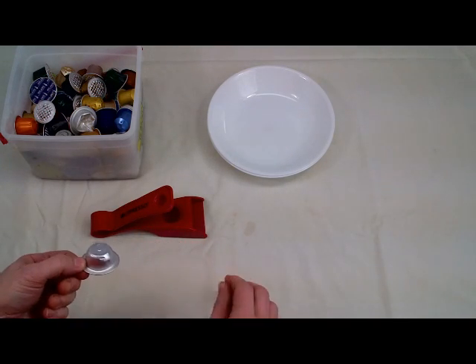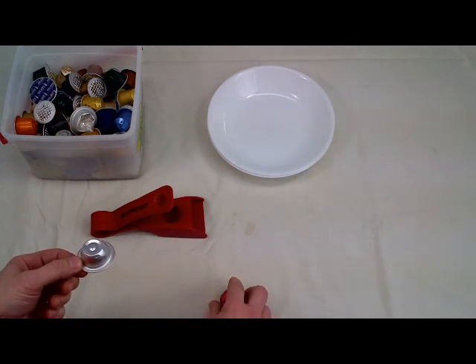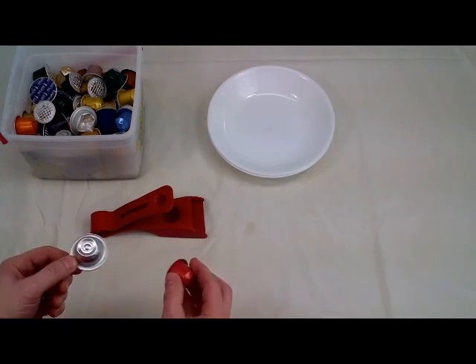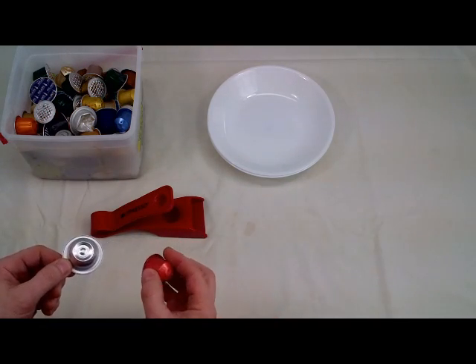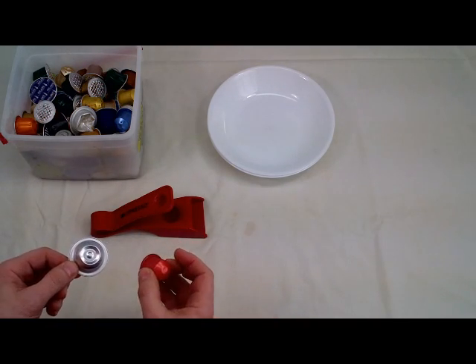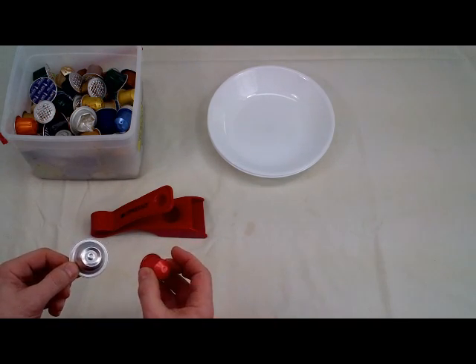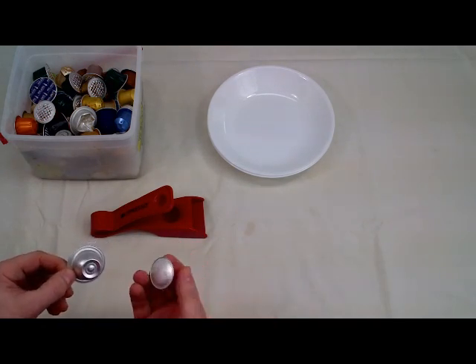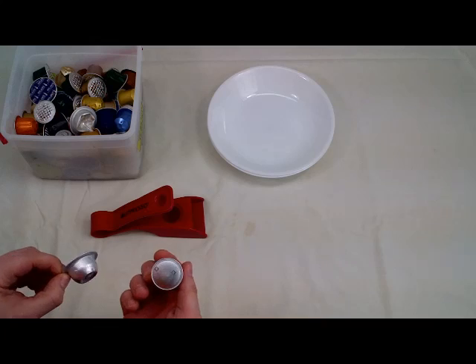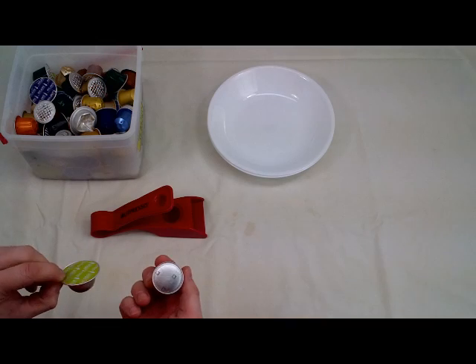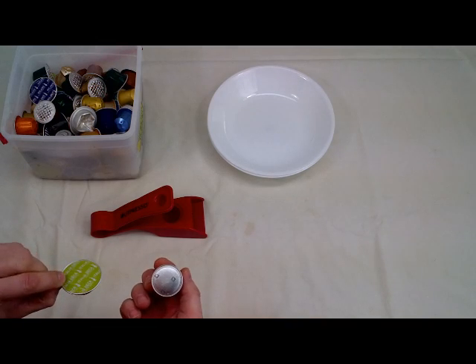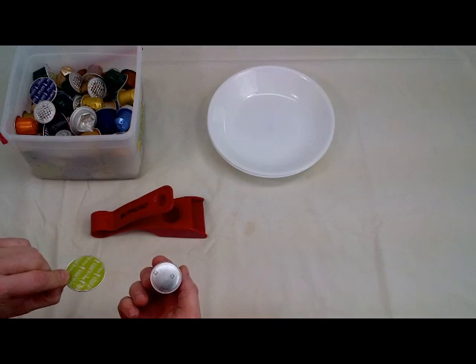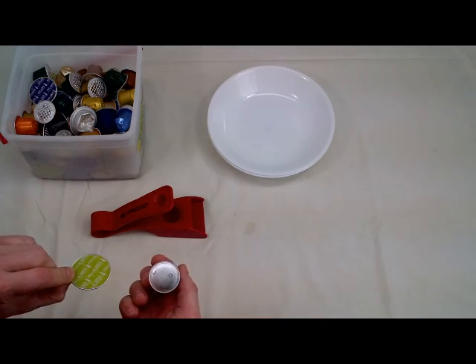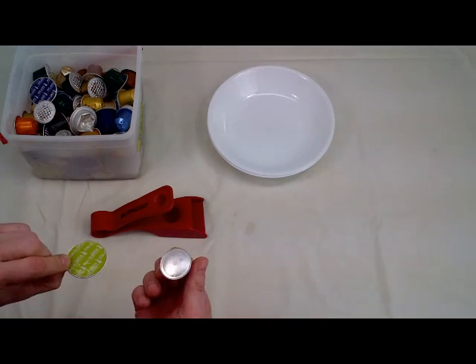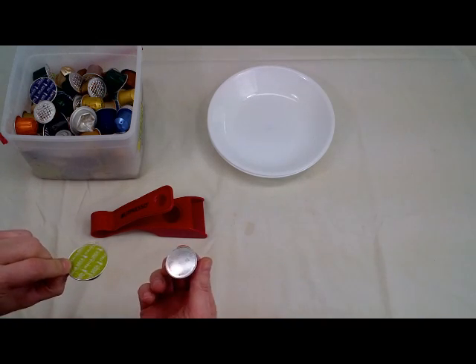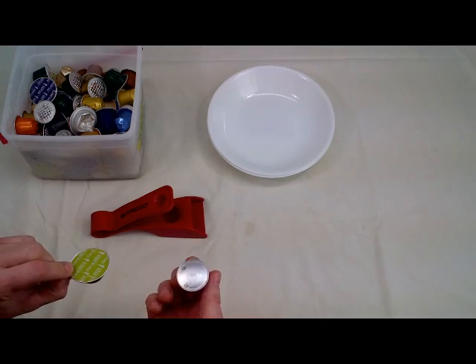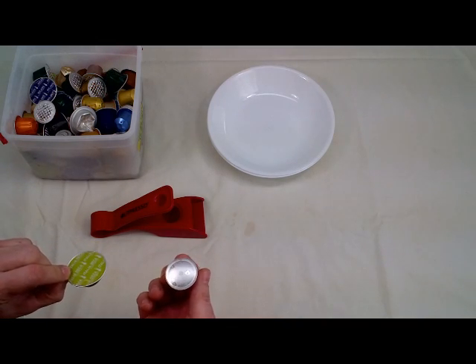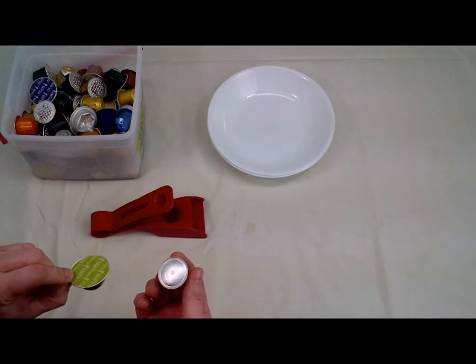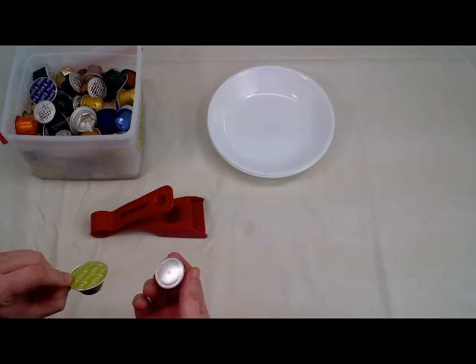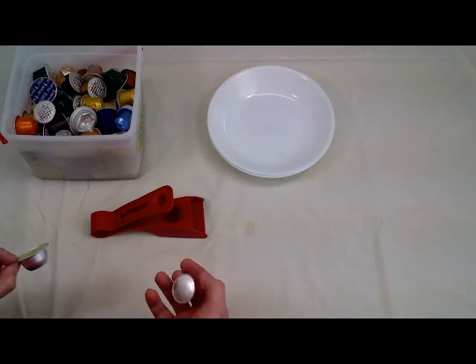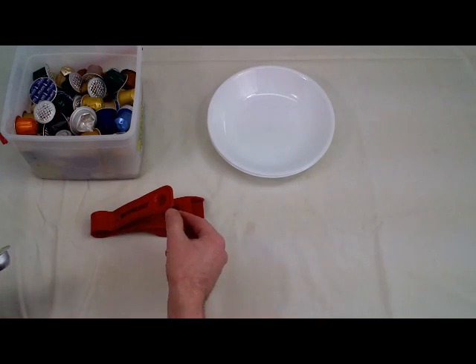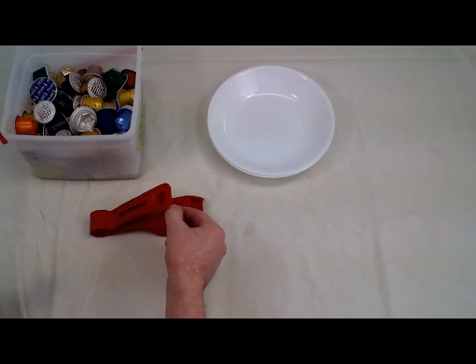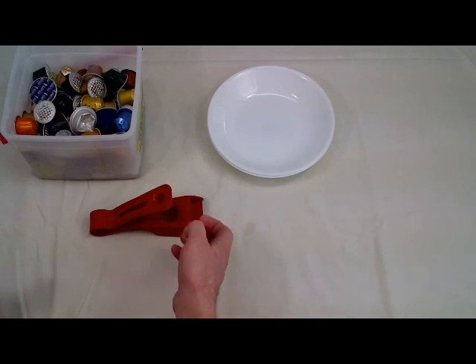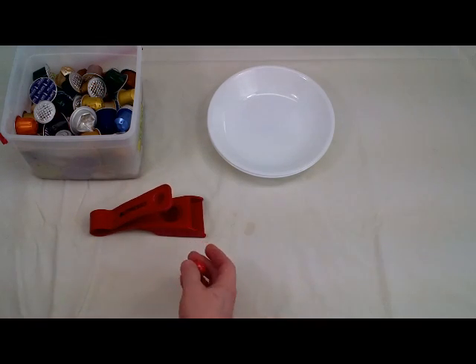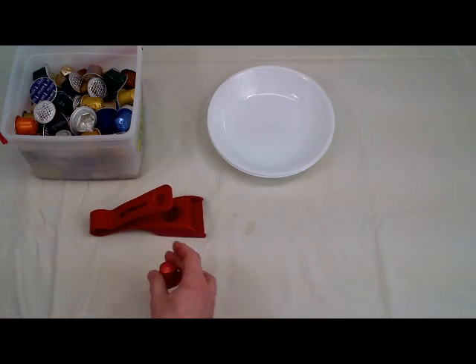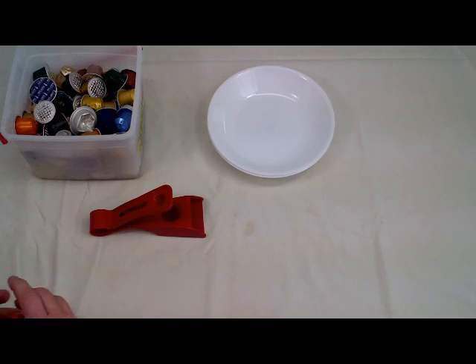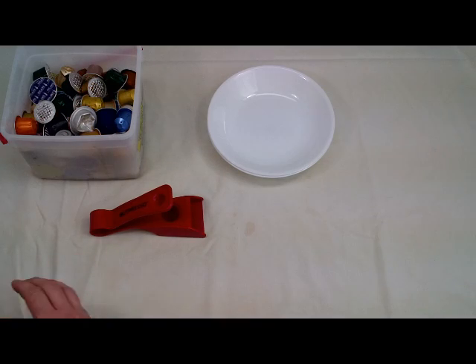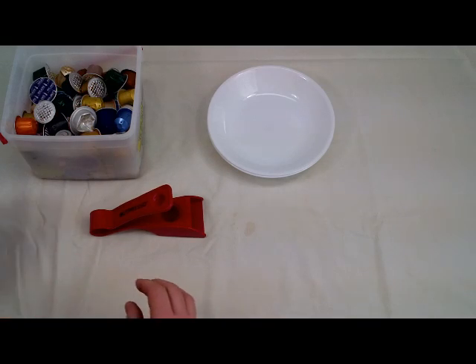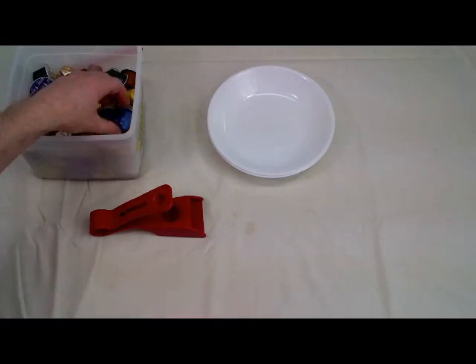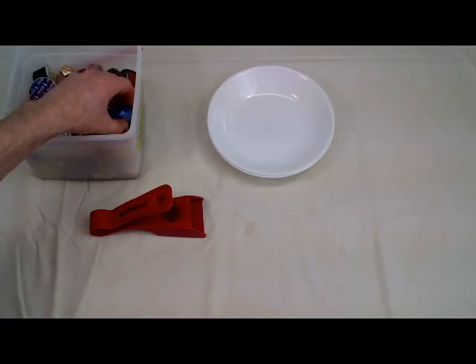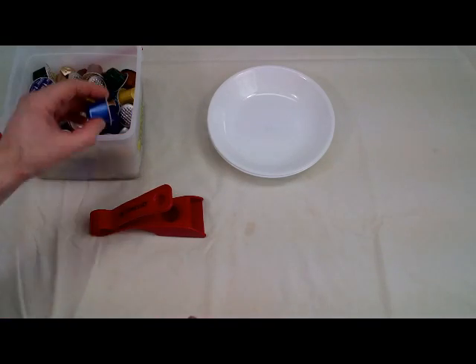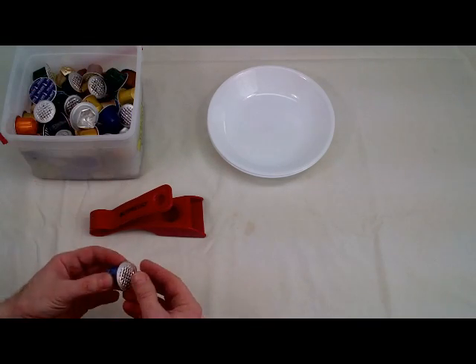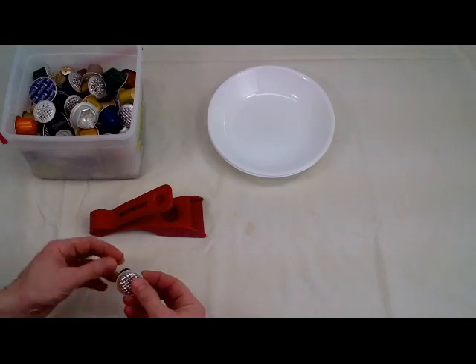They also recycle the Bioletti iCafe d'Italia capsules. Both capsules are made of aluminum. They have the coffee inside with some little filters. And what the Outpresso does is it opens them up and gets the coffee out.